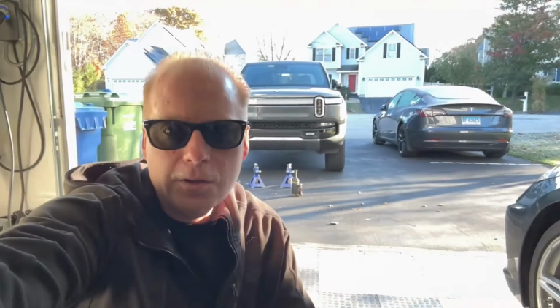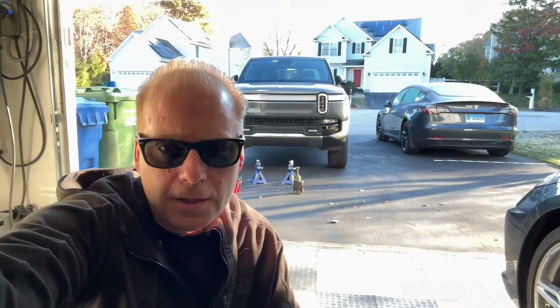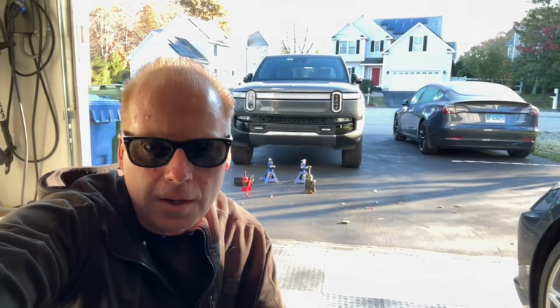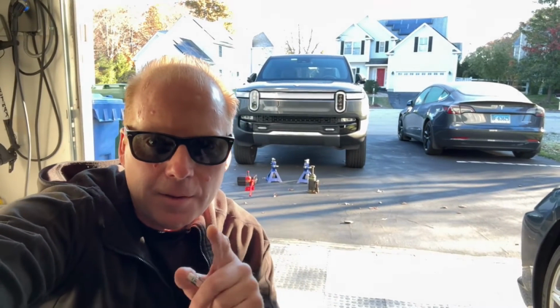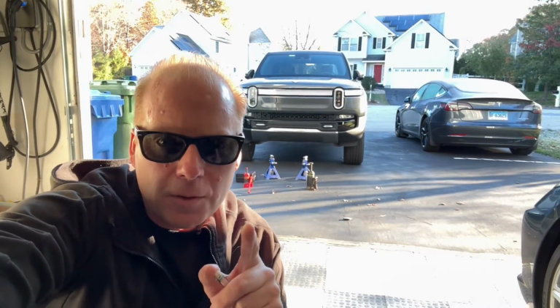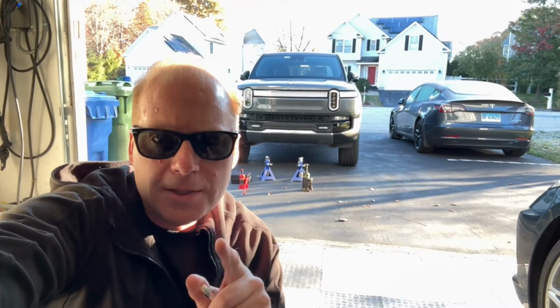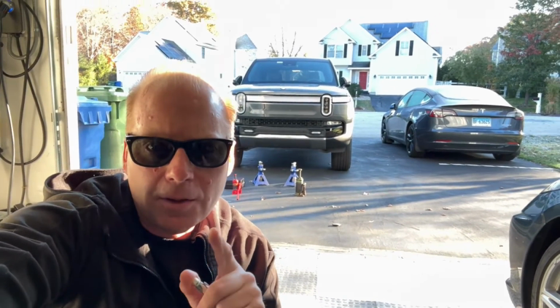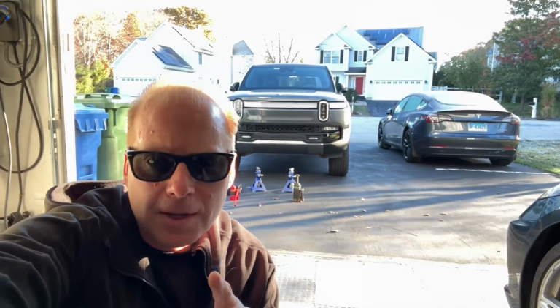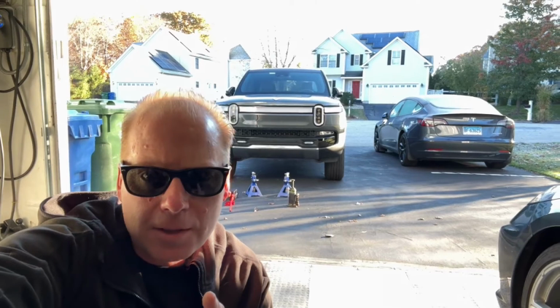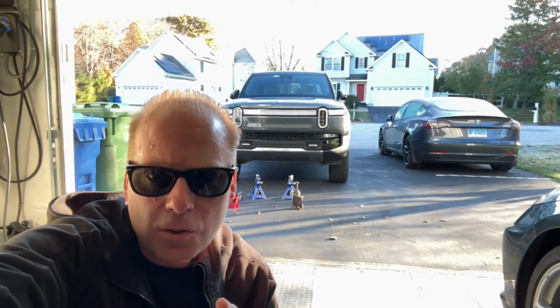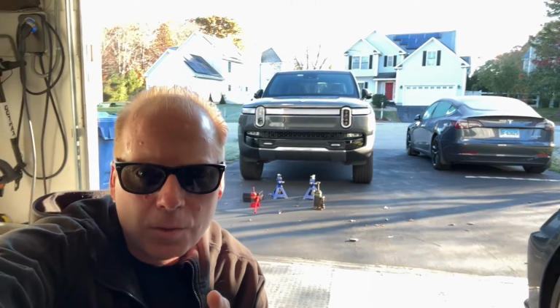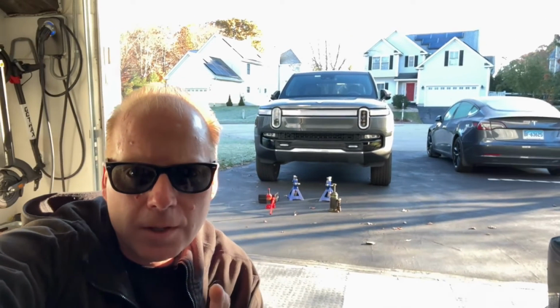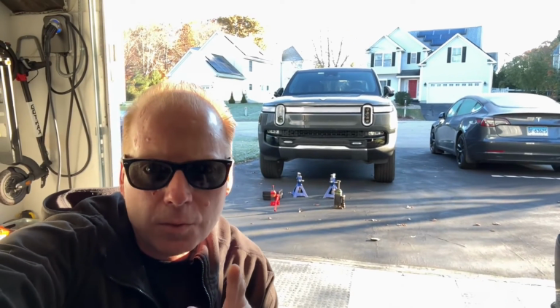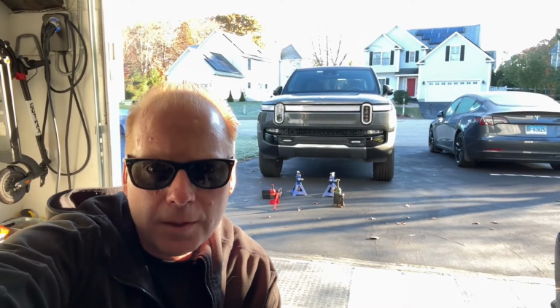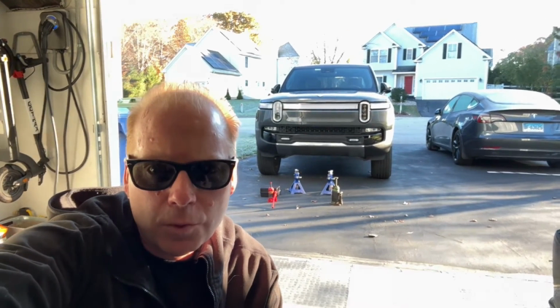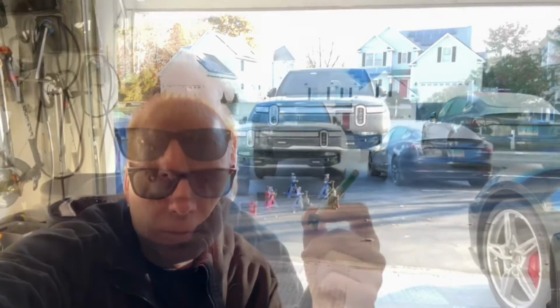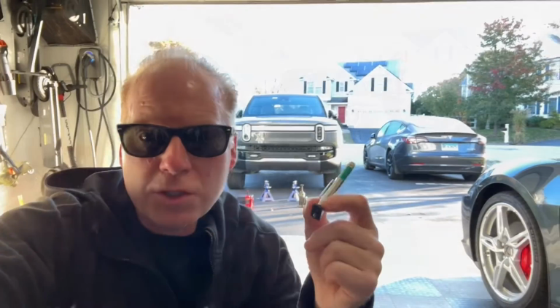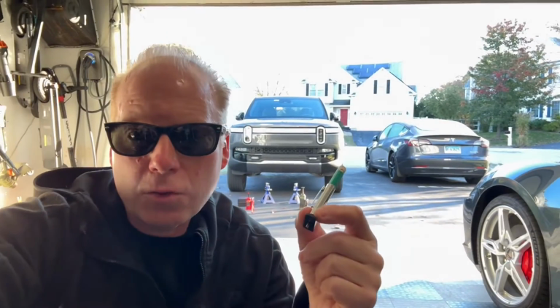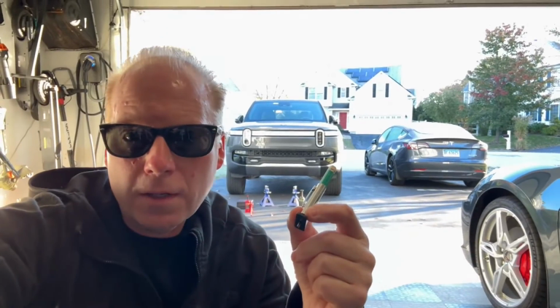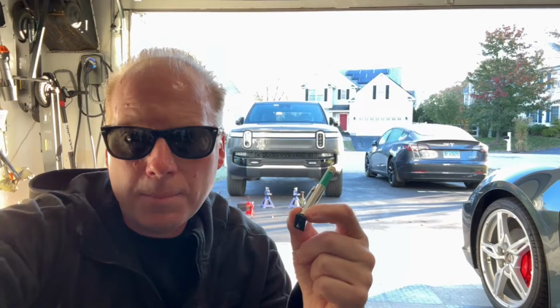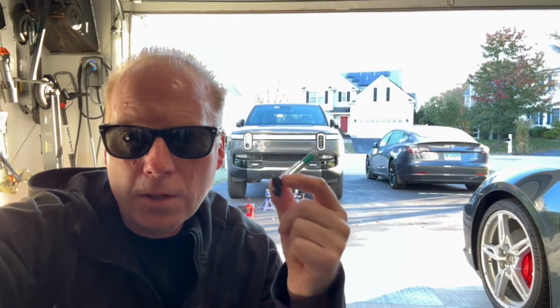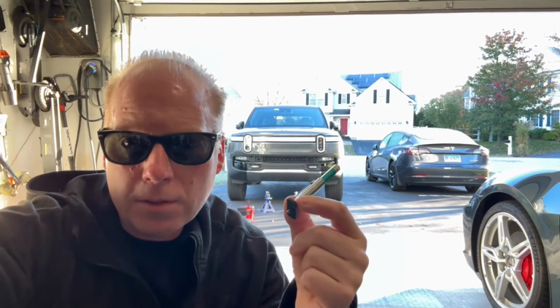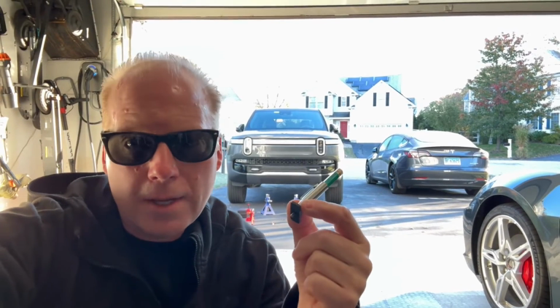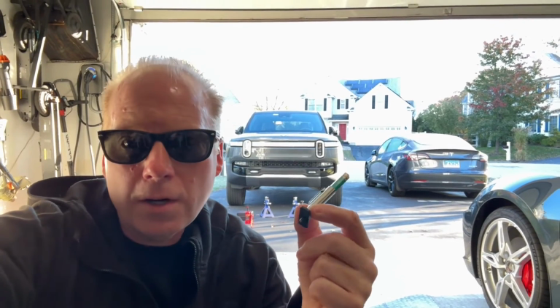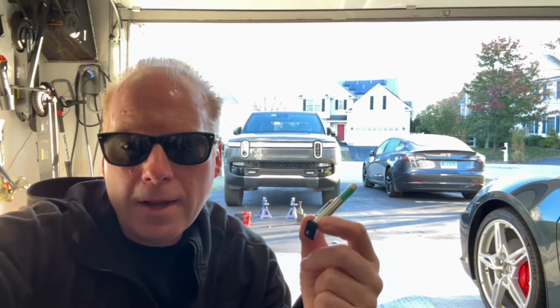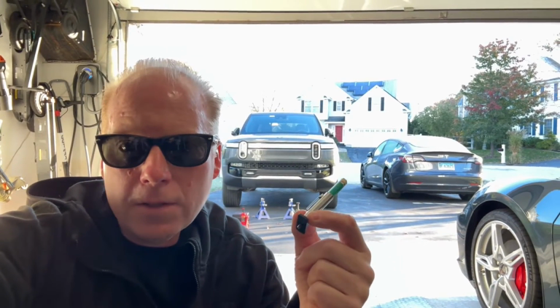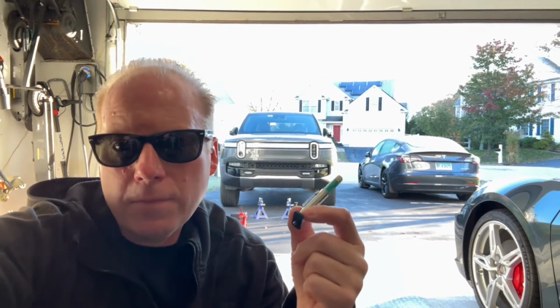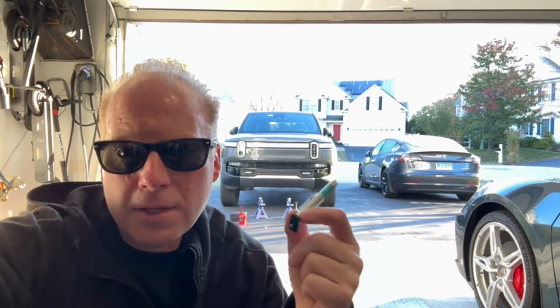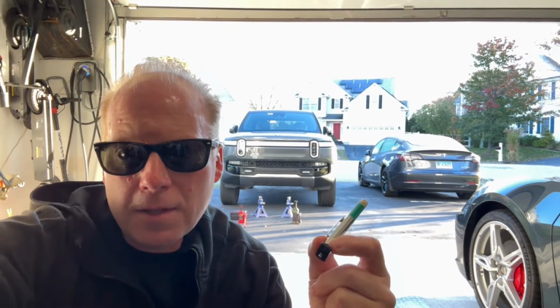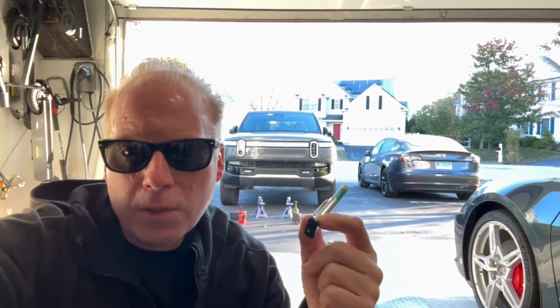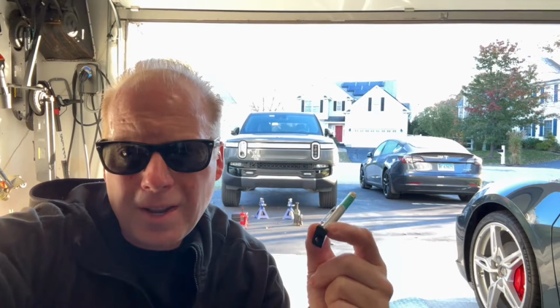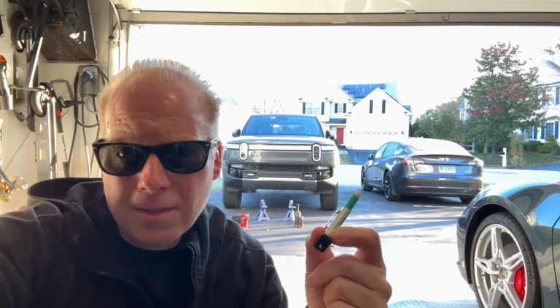Jeff Keenan here. The Rivian R1T has about 11,000 miles on it, so I'm going to rotate the 21-inch road wheels. I just checked the tread depth with a gauge — the fronts are at 7 tenths and the rears are at 8 tenths.